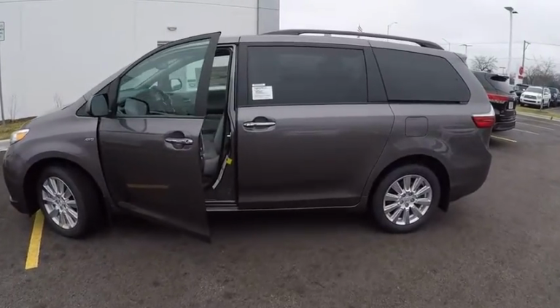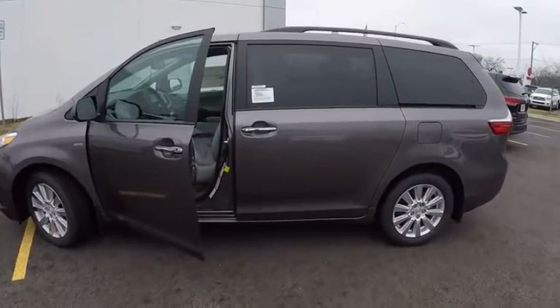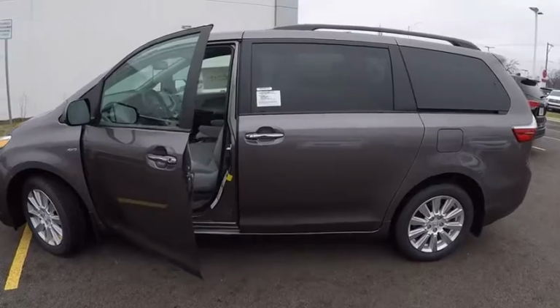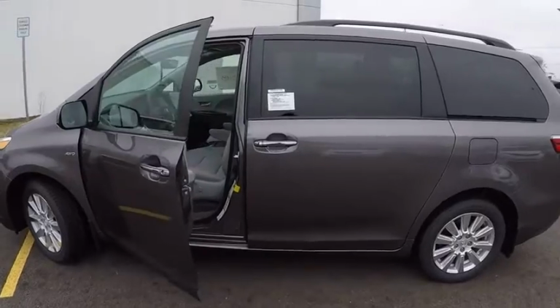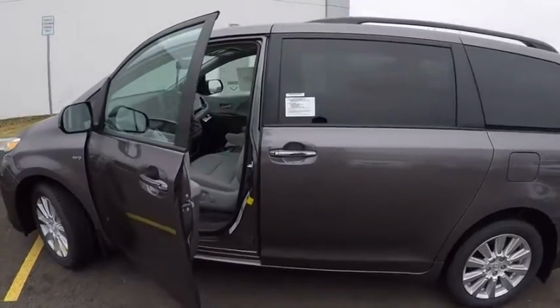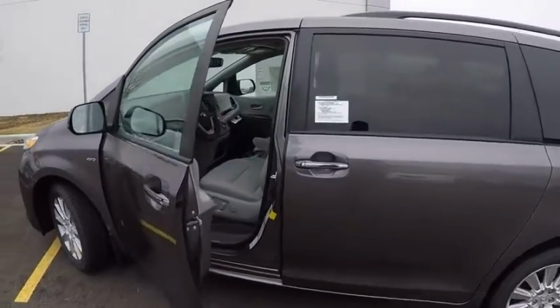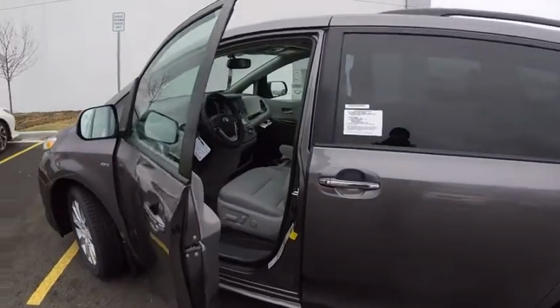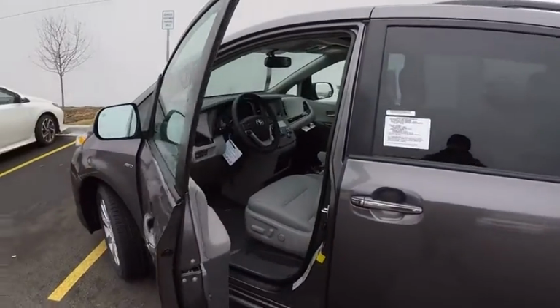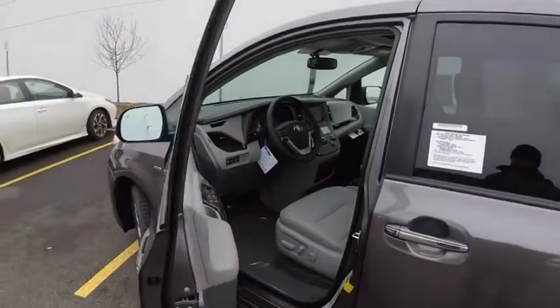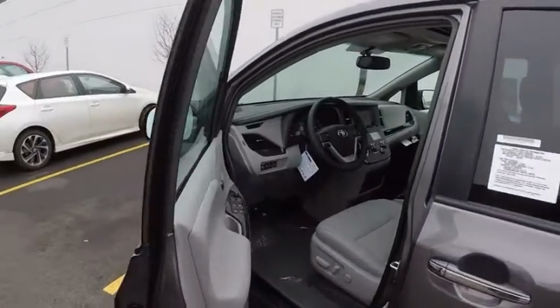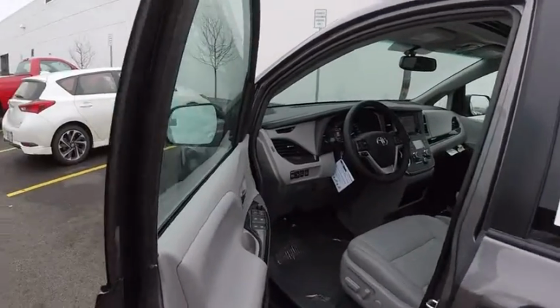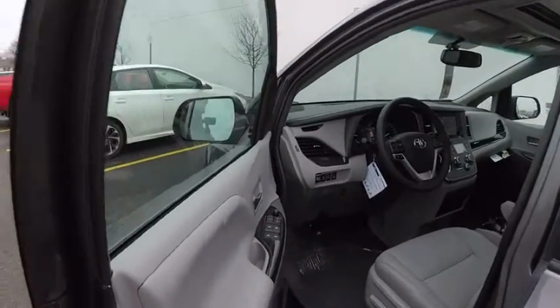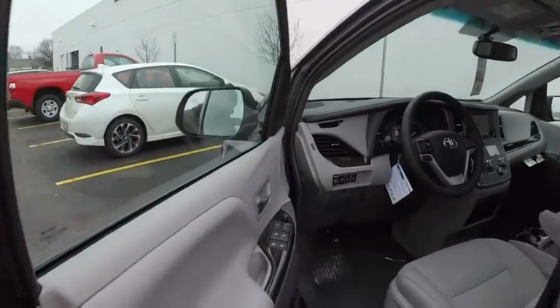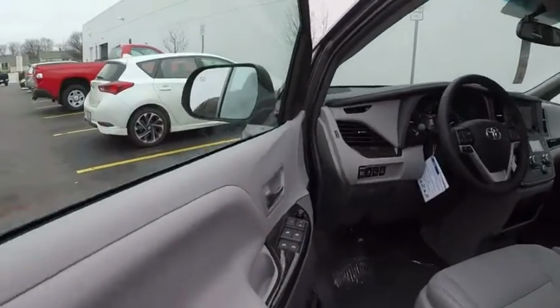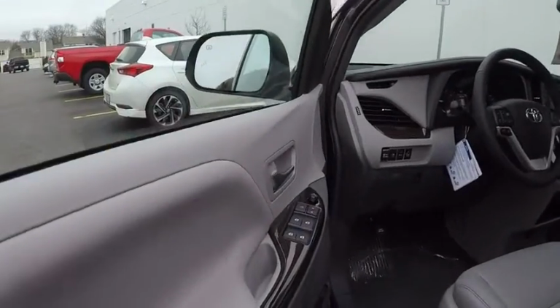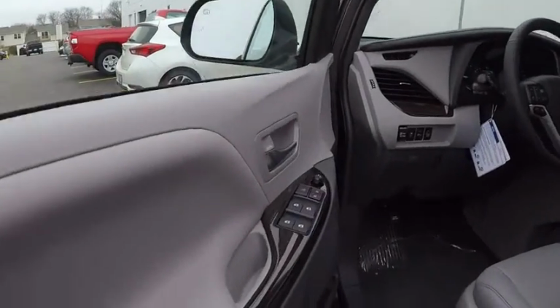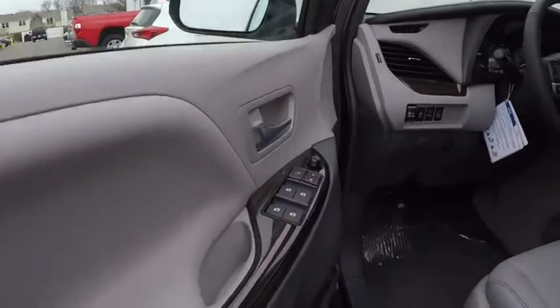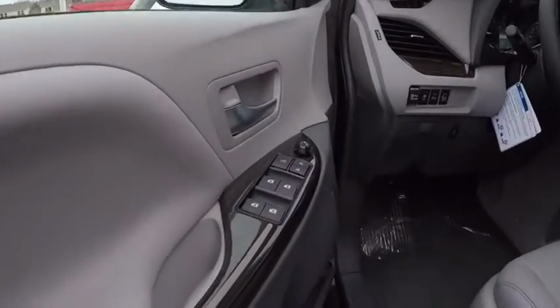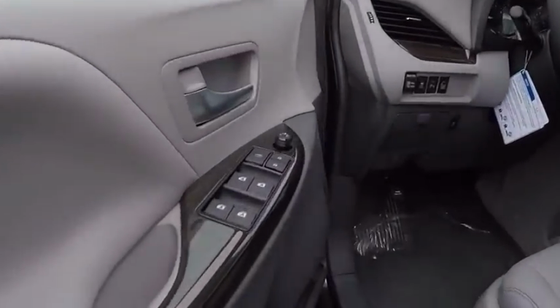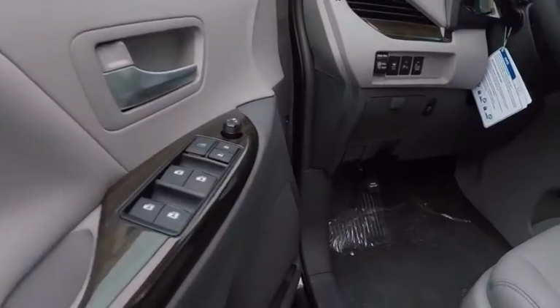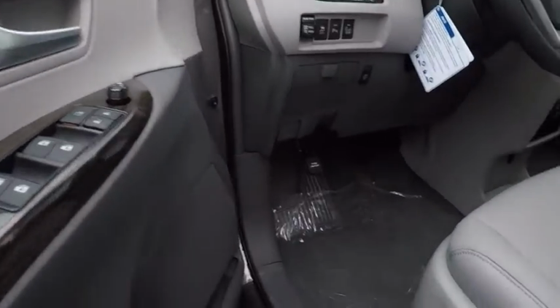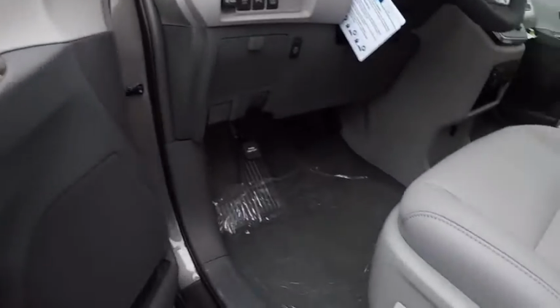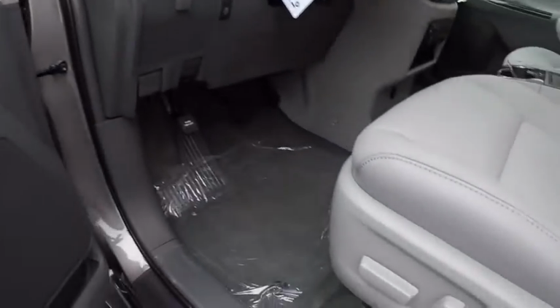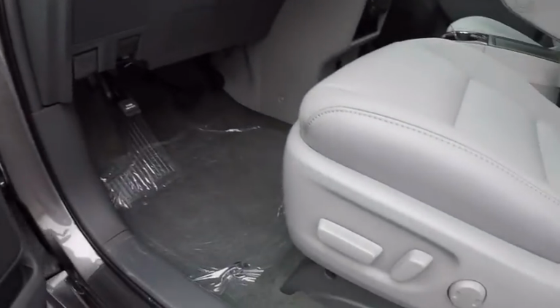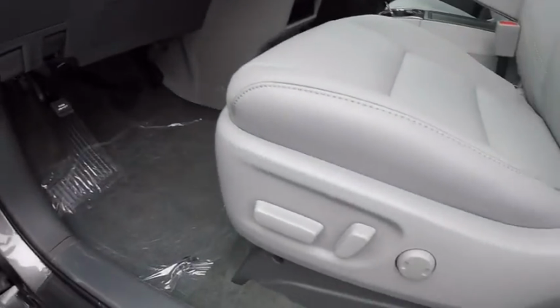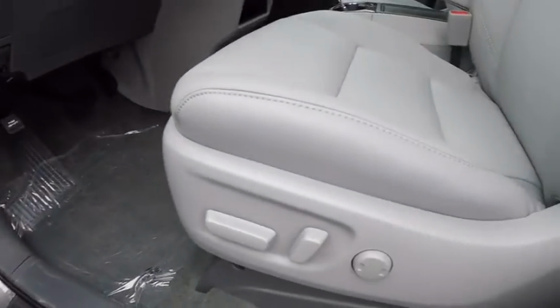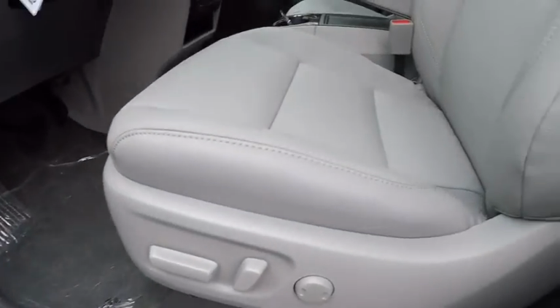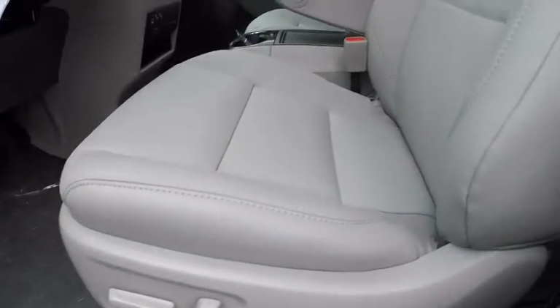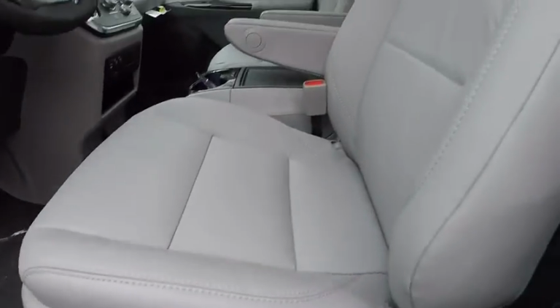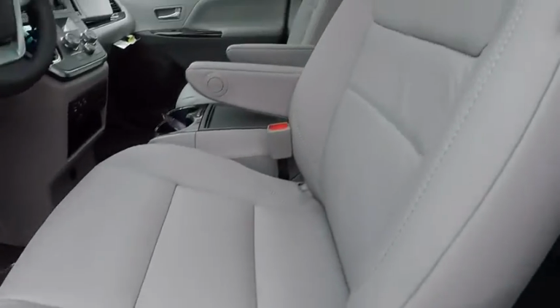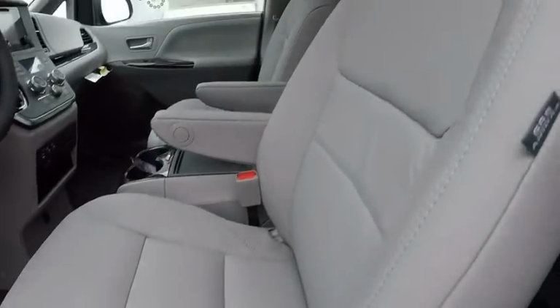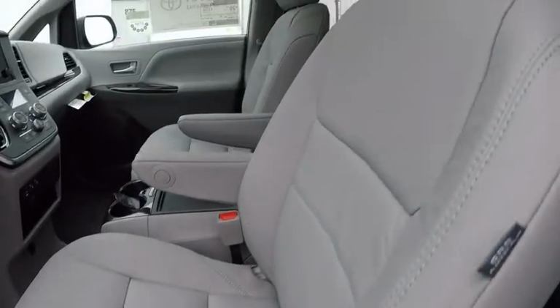Traction control, power steering, cruise control, power brakes, clock, compass, trip computer, child safety locks, fog light, tachometer.